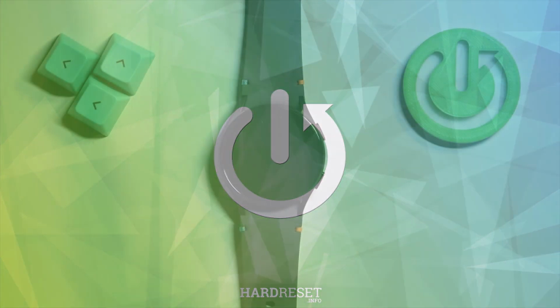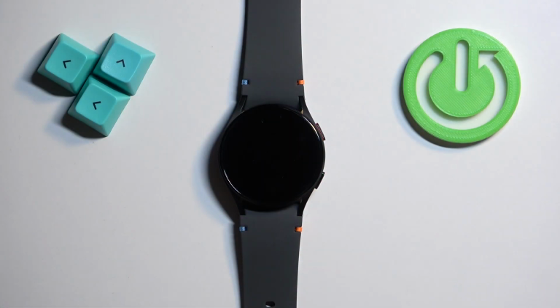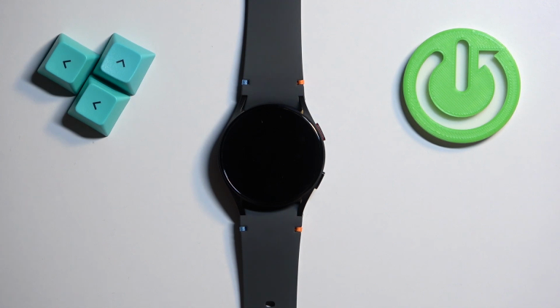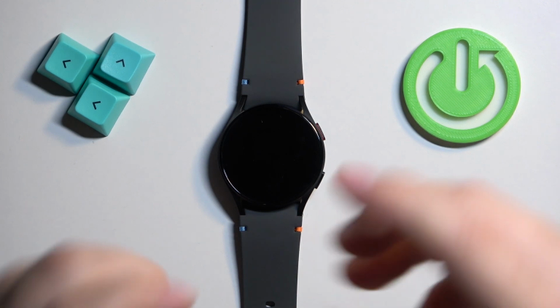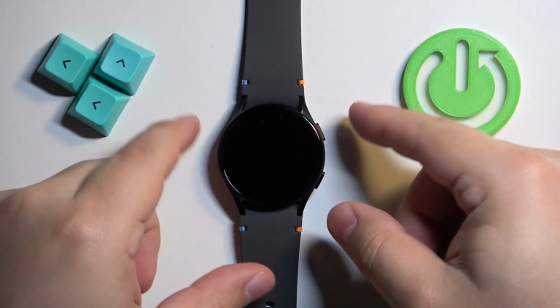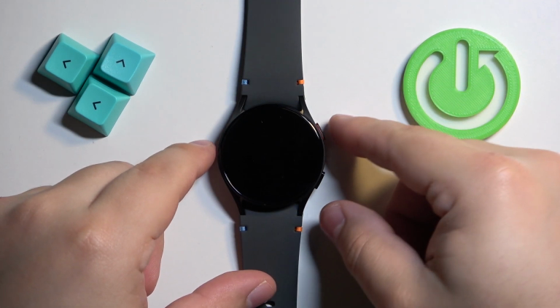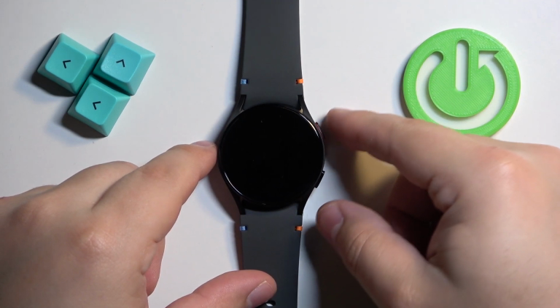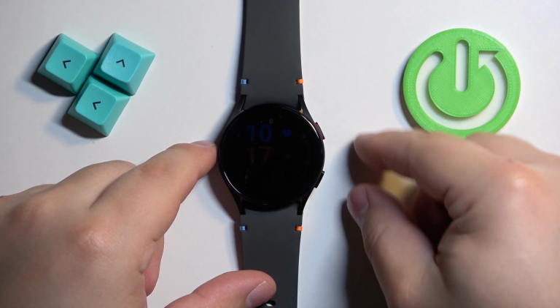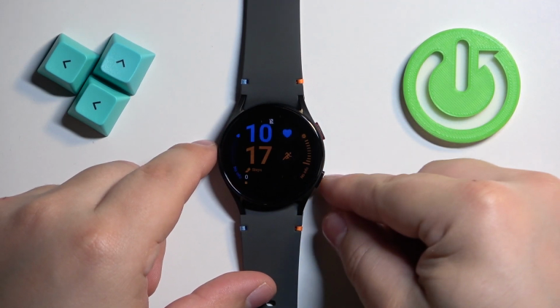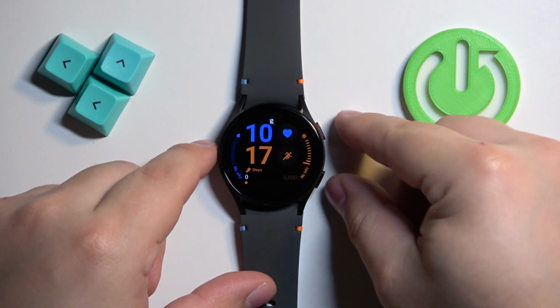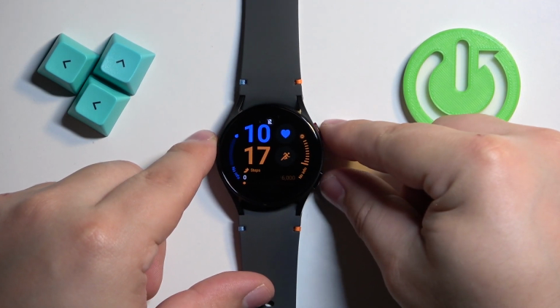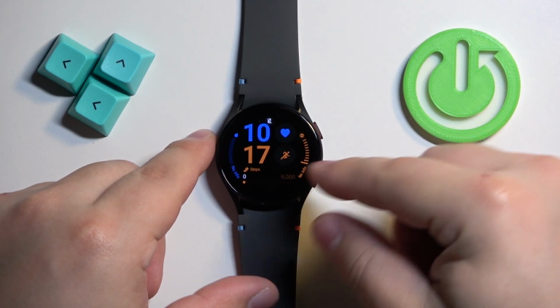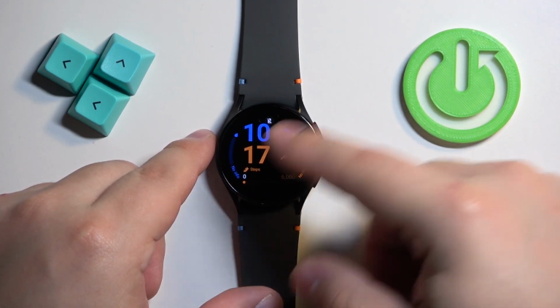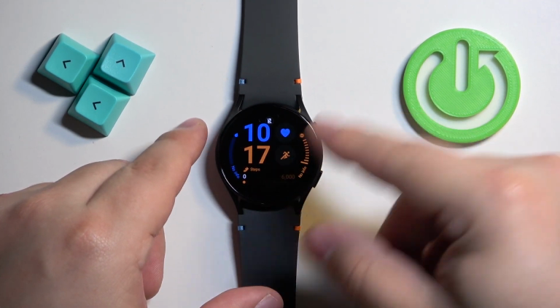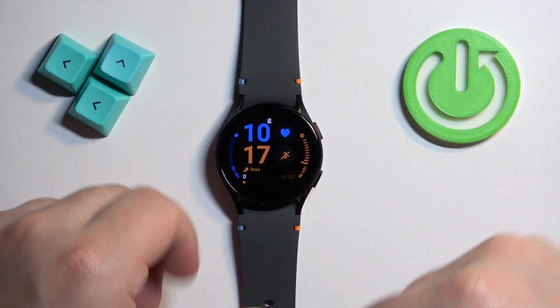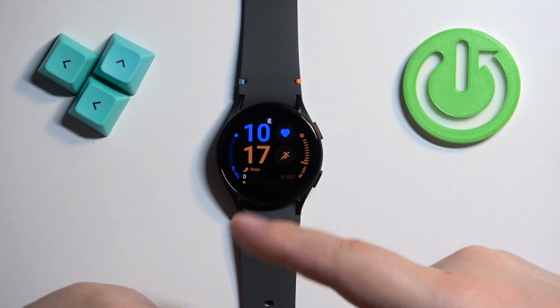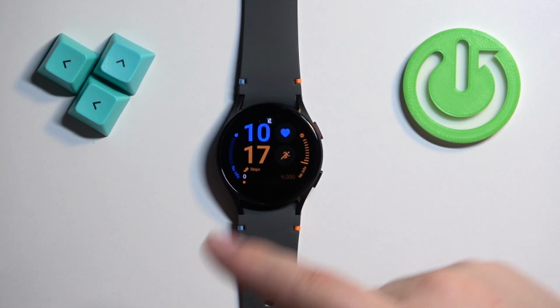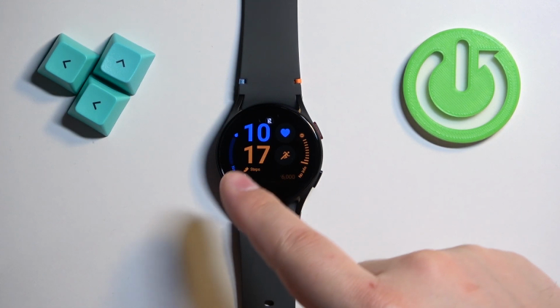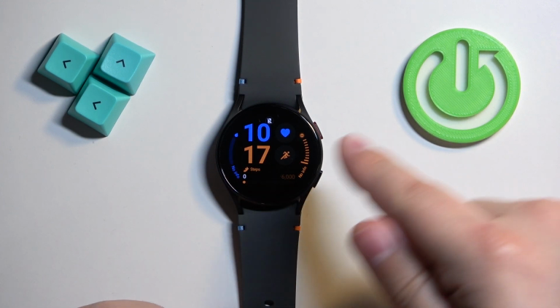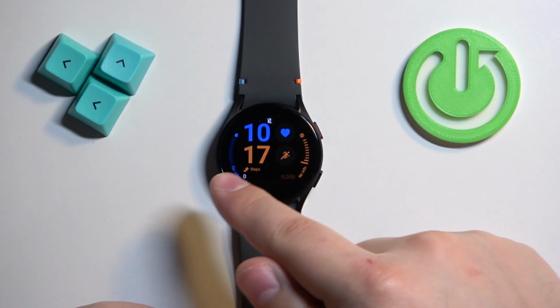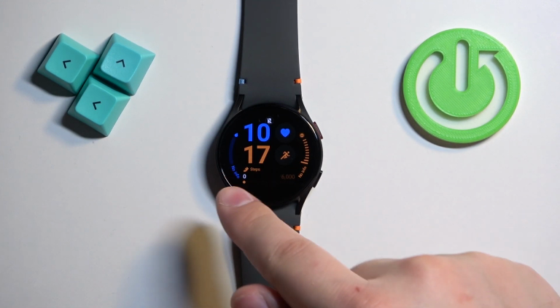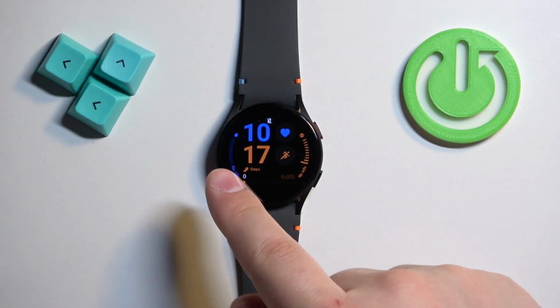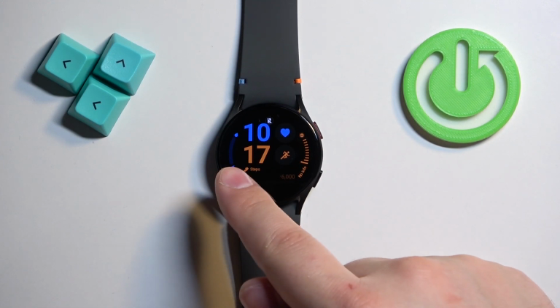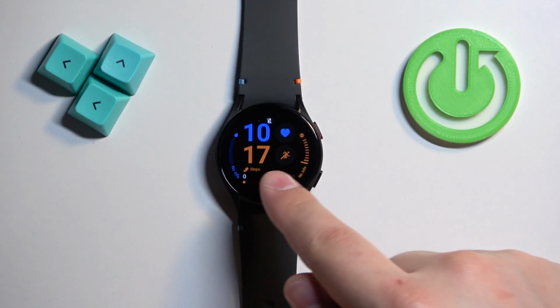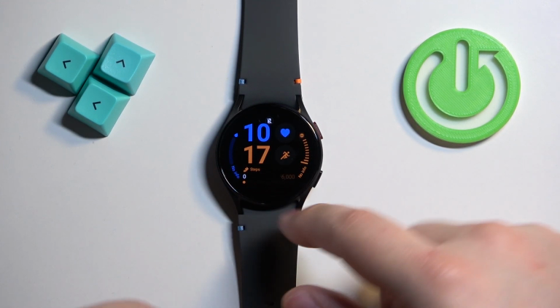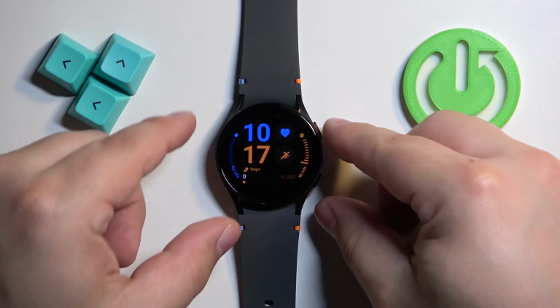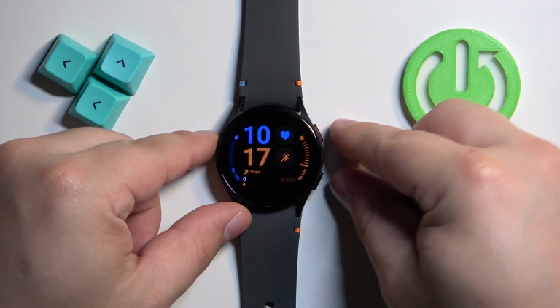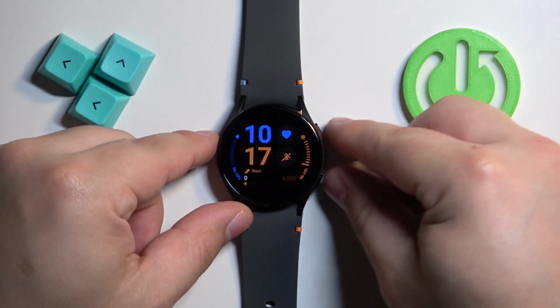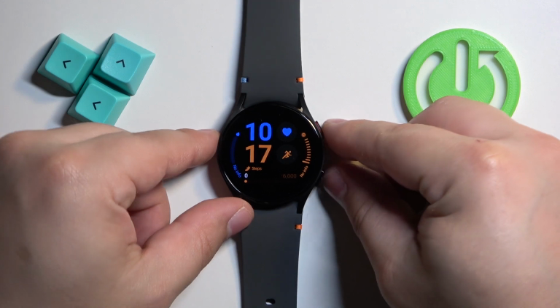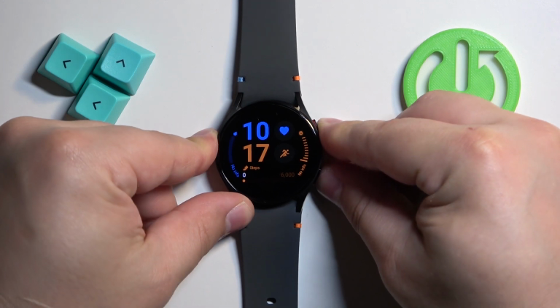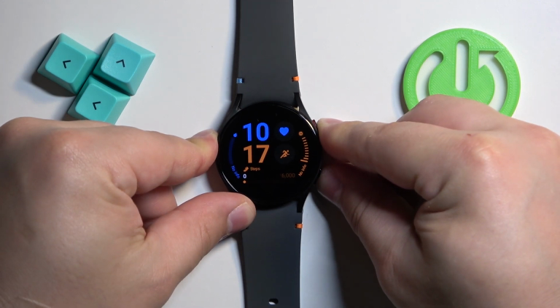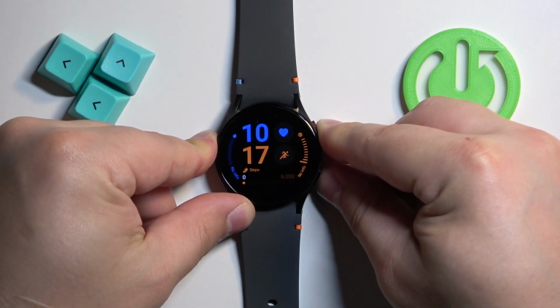To force restart this watch, simply press and hold the upper button and the lower button together and keep holding them until you see the Samsung logo on the screen with the rebooting message under it. So let's press and hold both buttons and keep holding them.